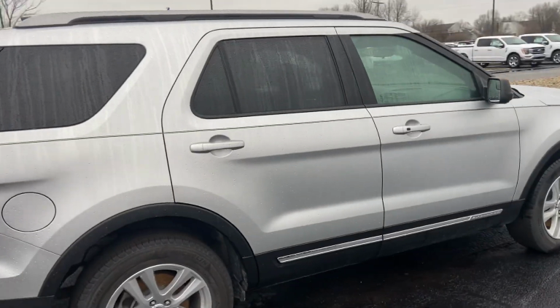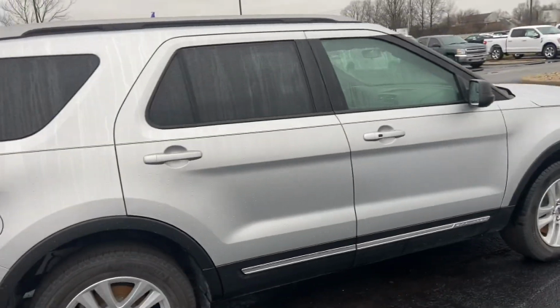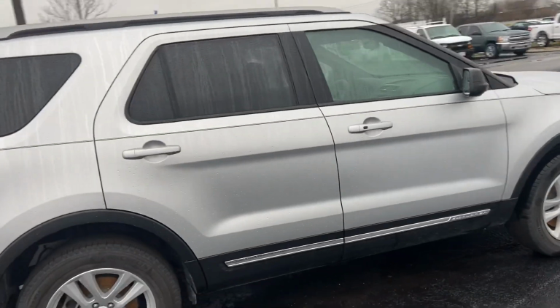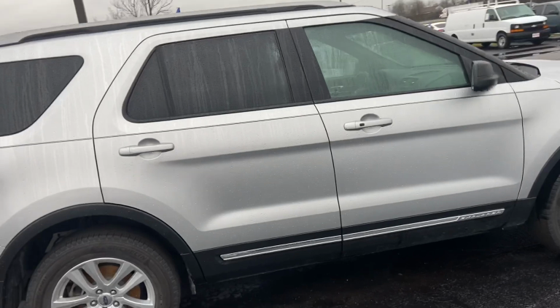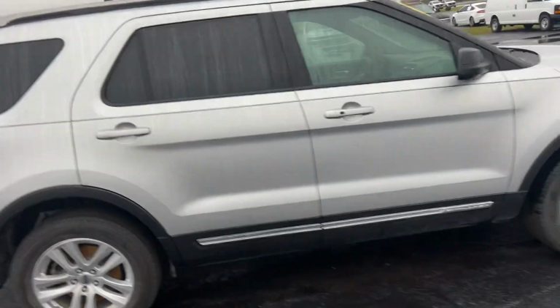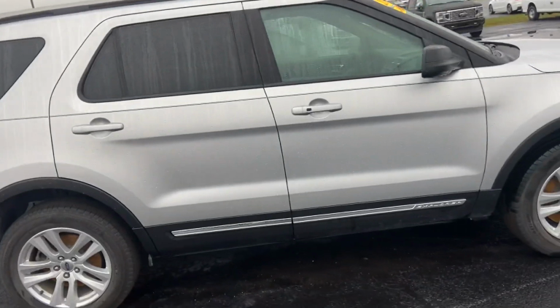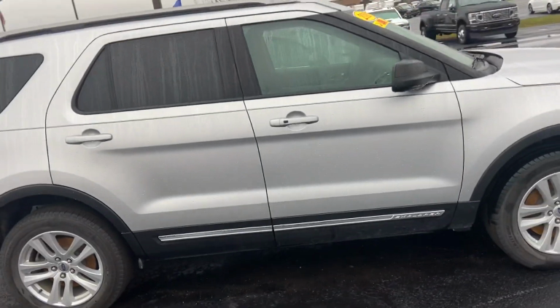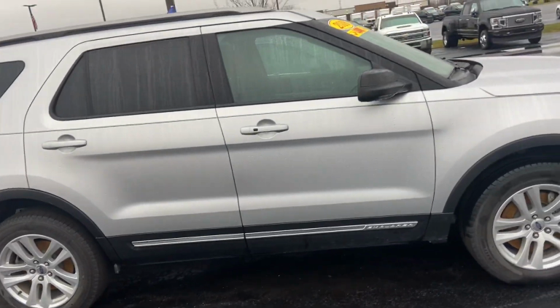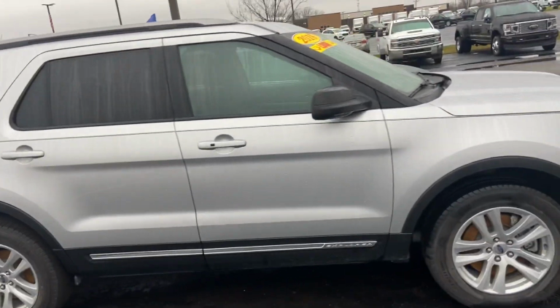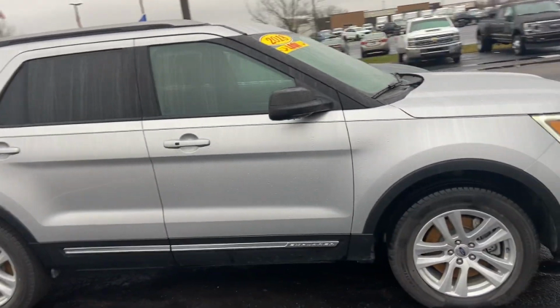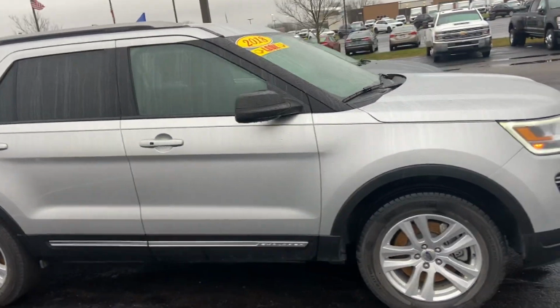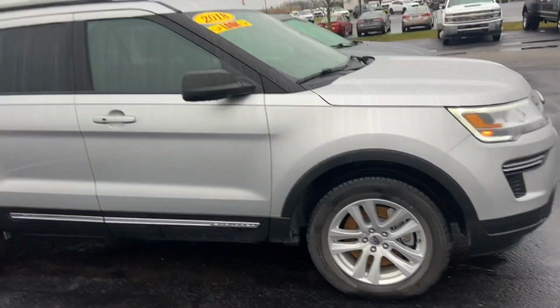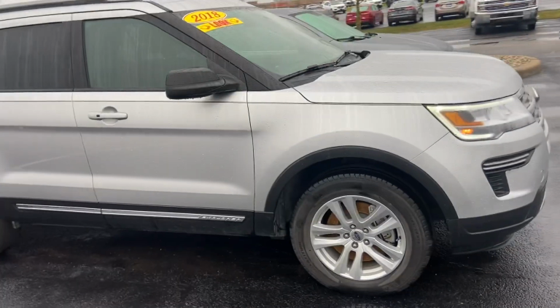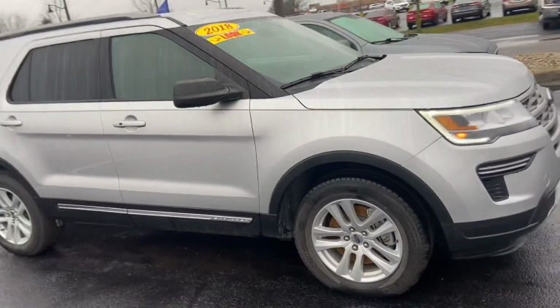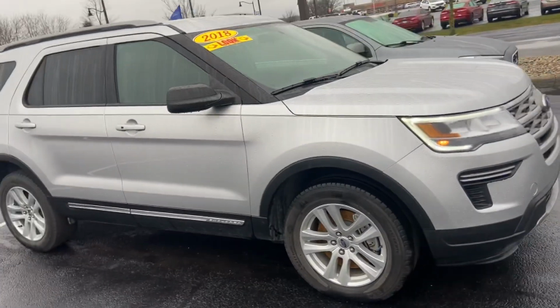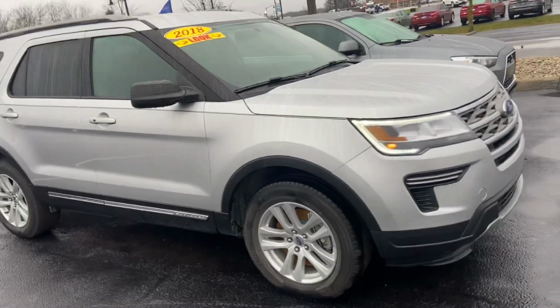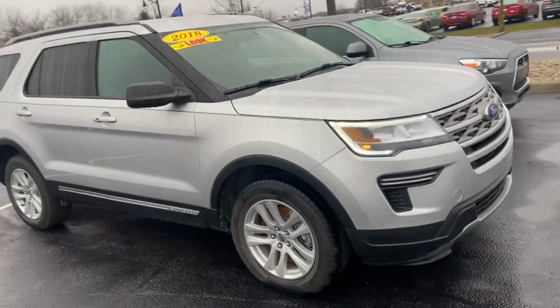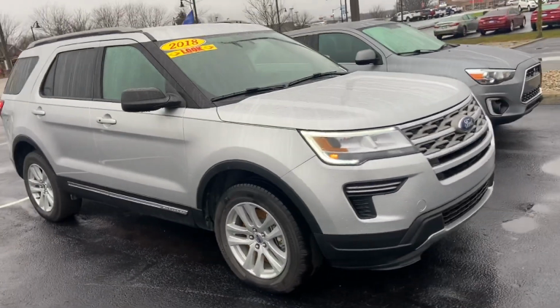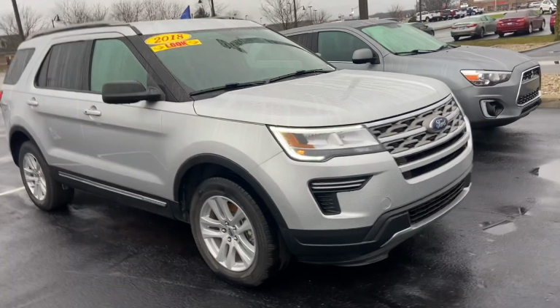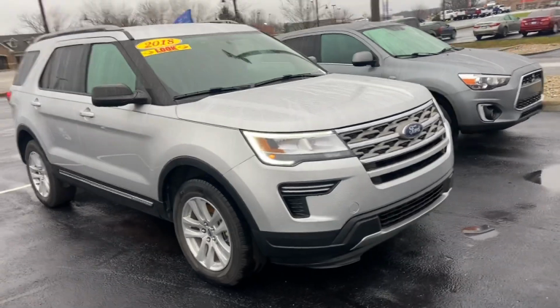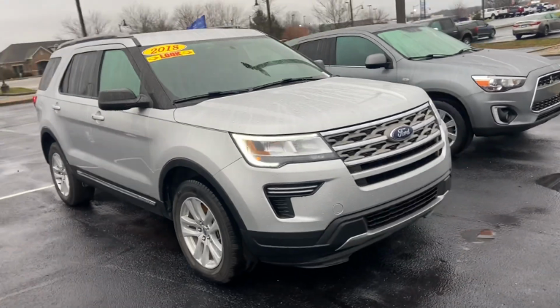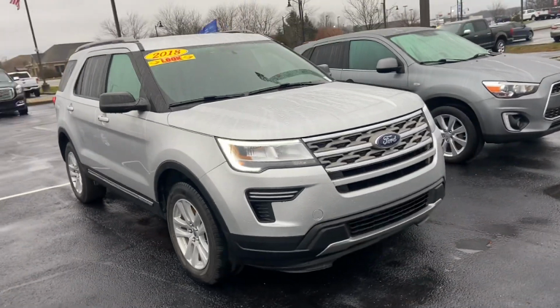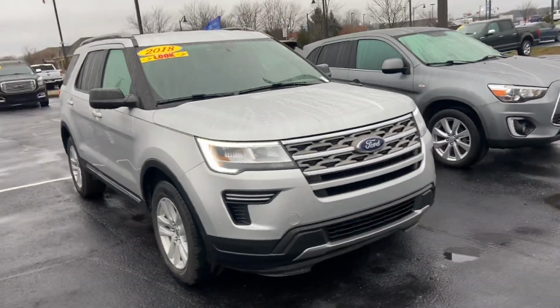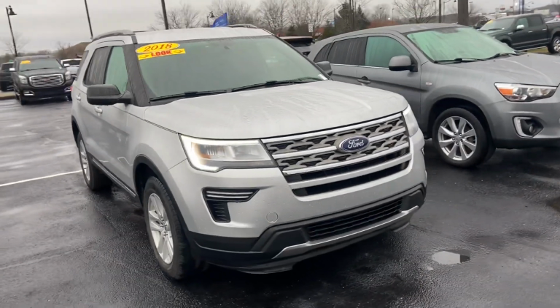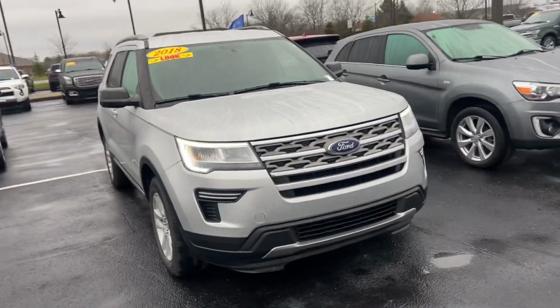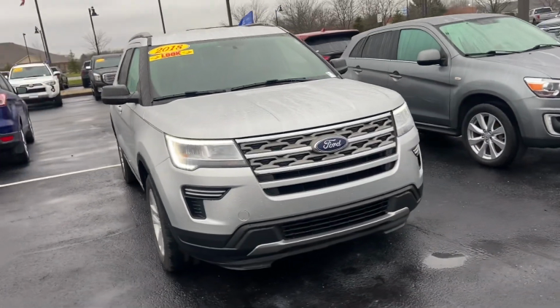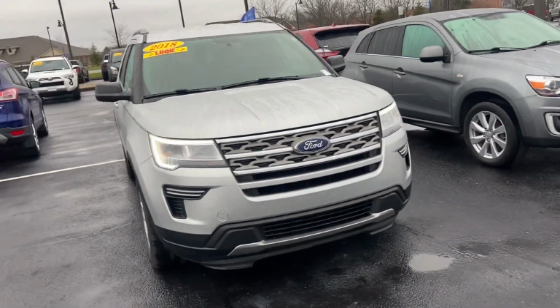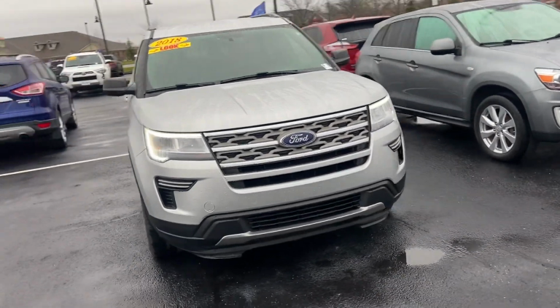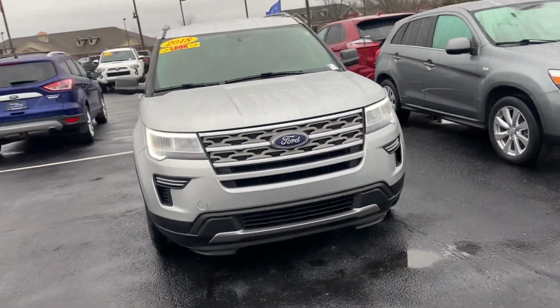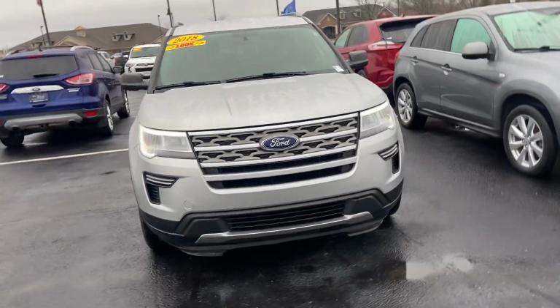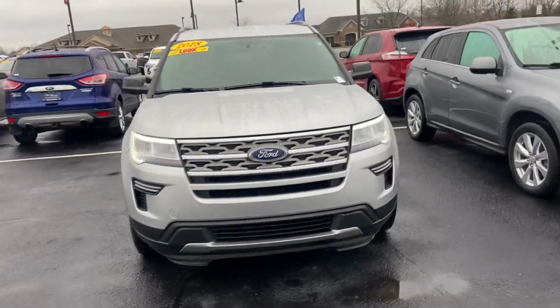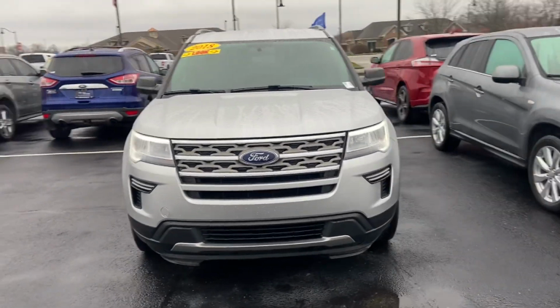Very clean. Again, this is your 2018 Ford Explorer. My name is Steve Angle at Bill Estes Ford, 317-852-2231.